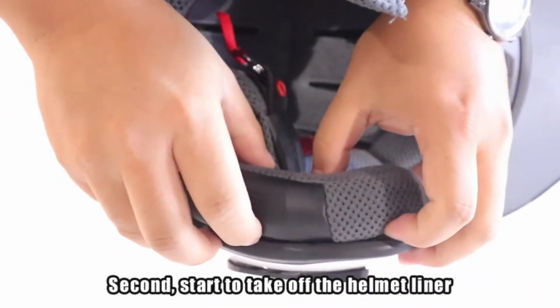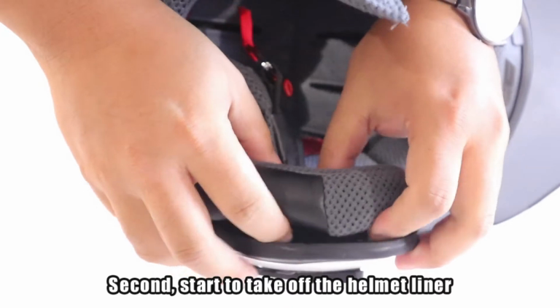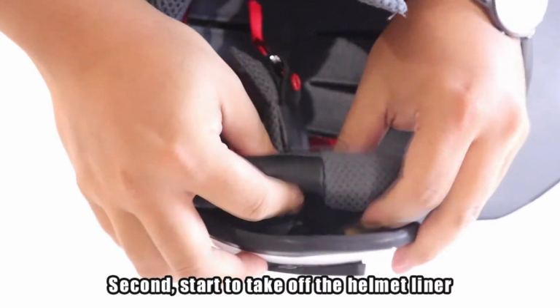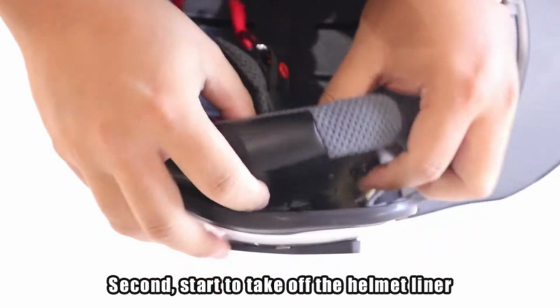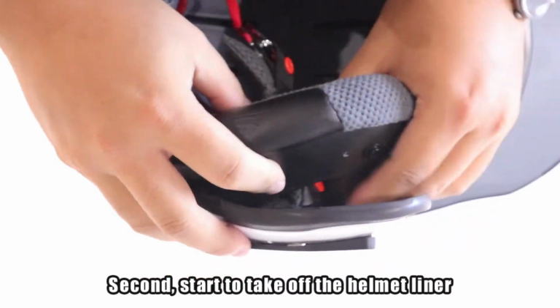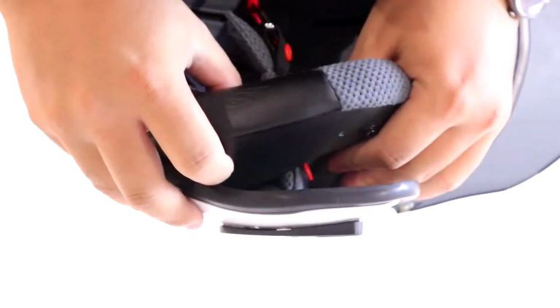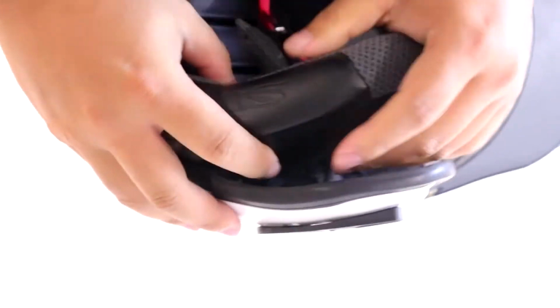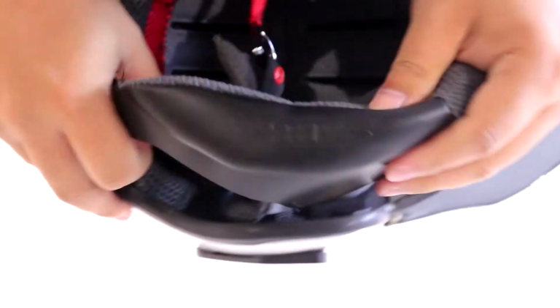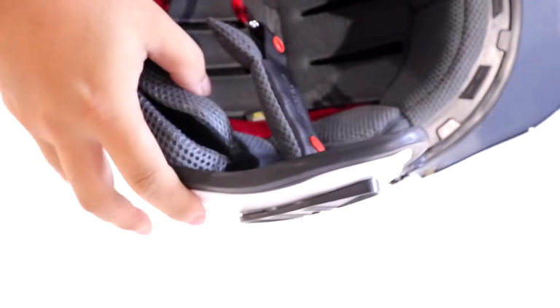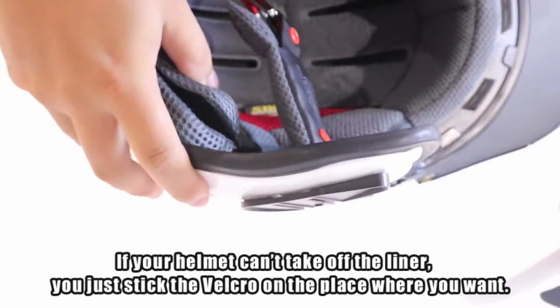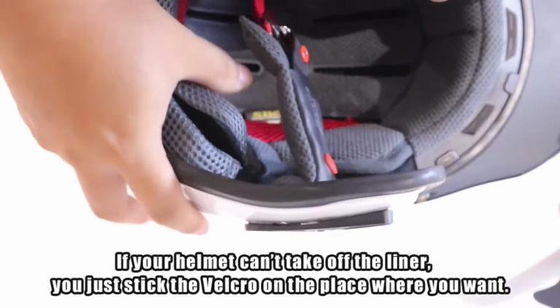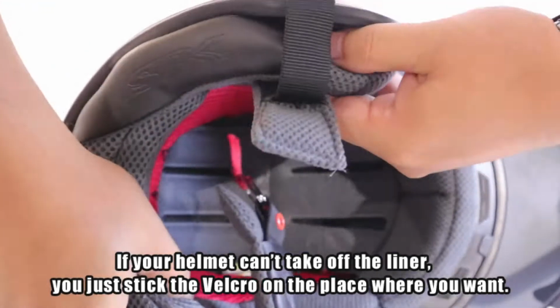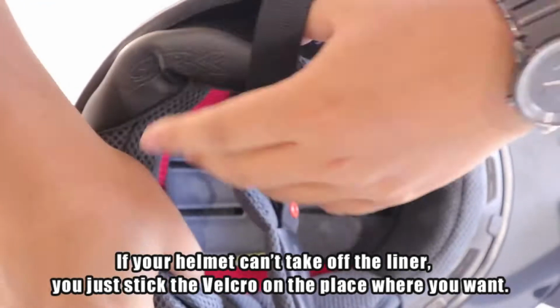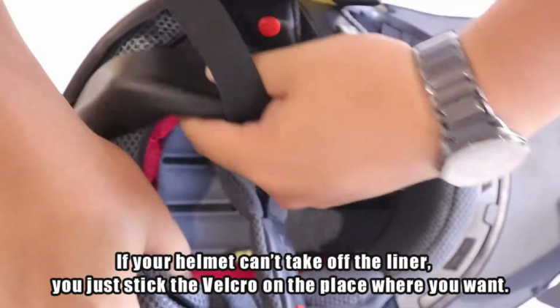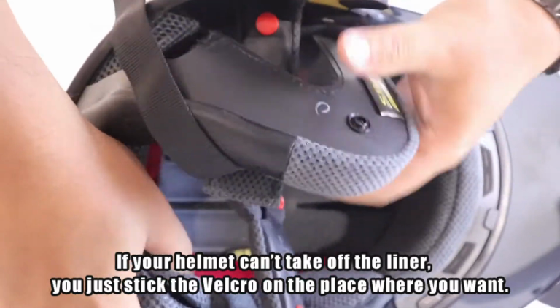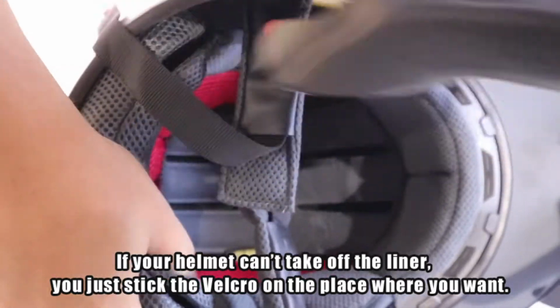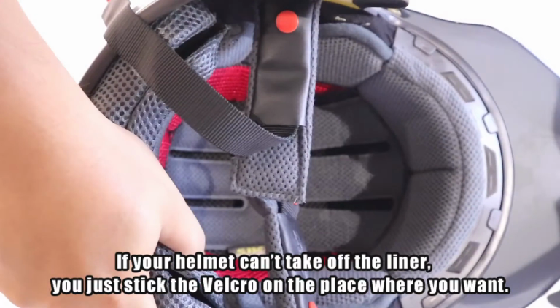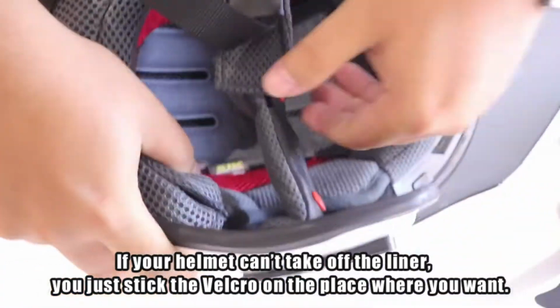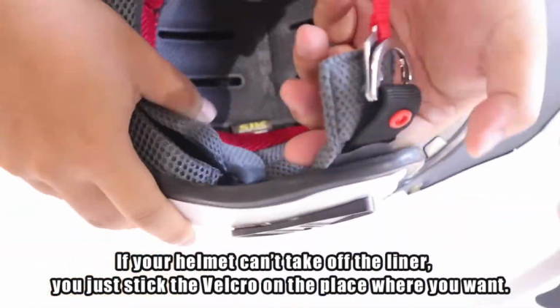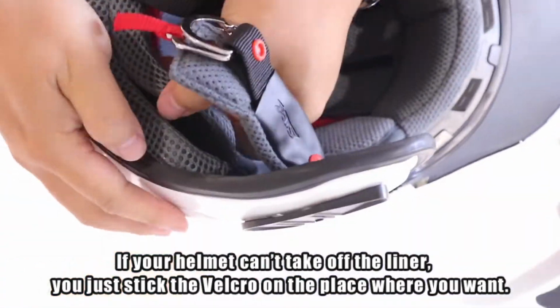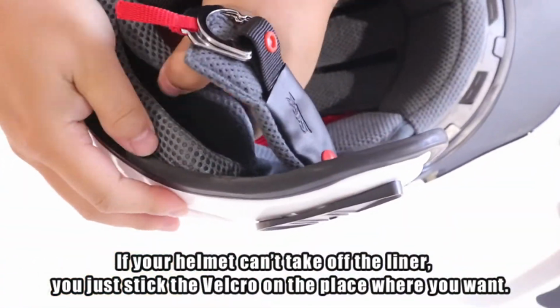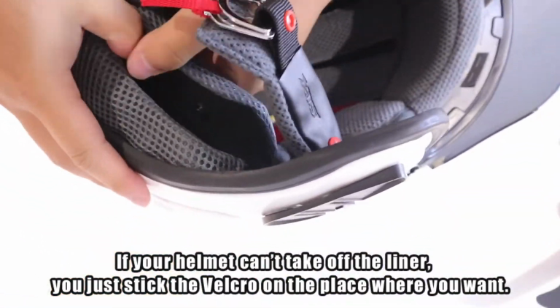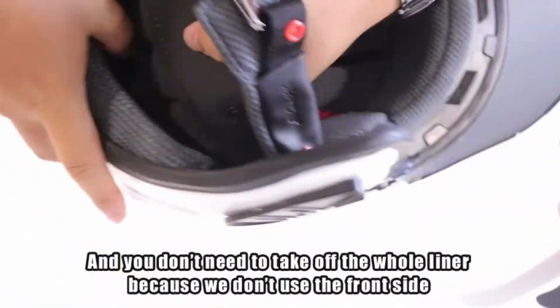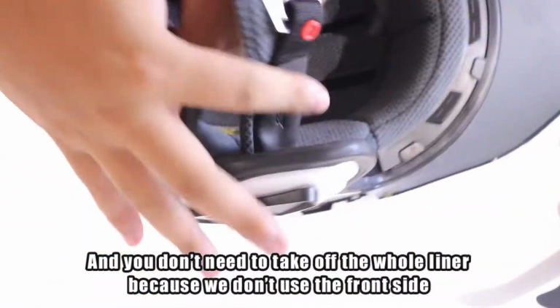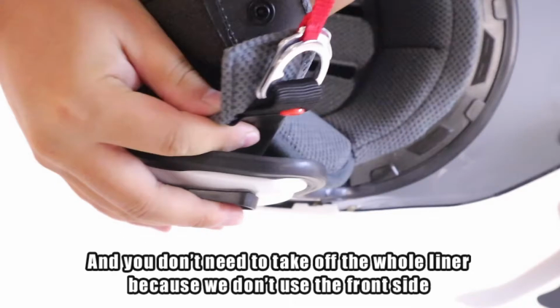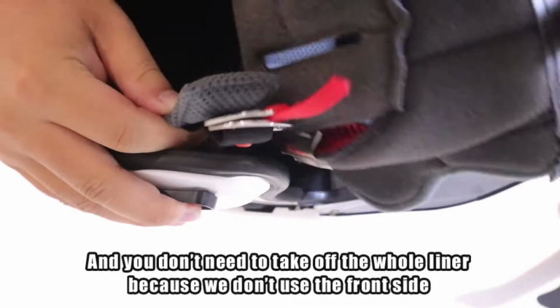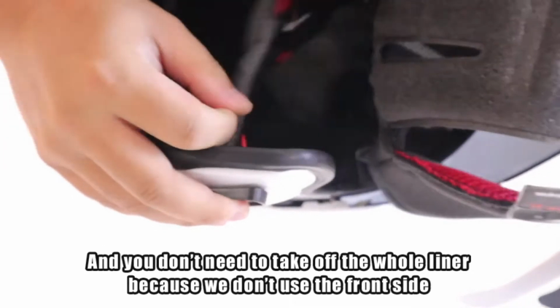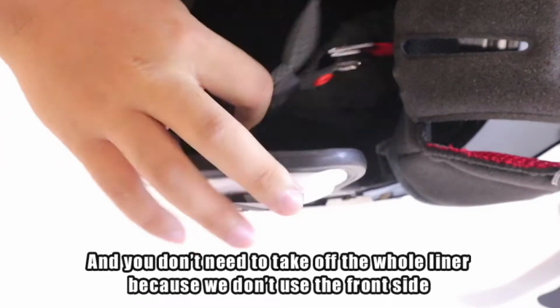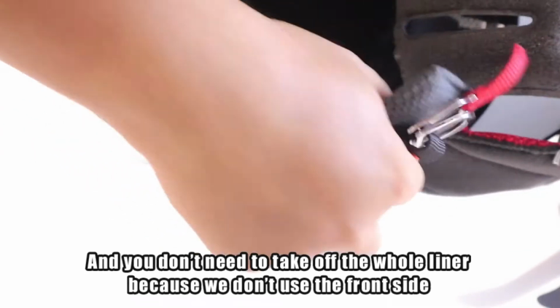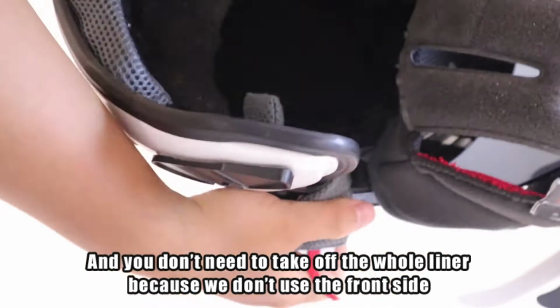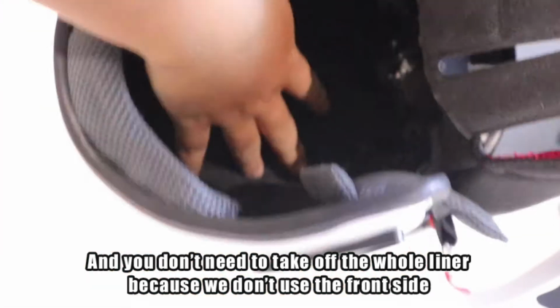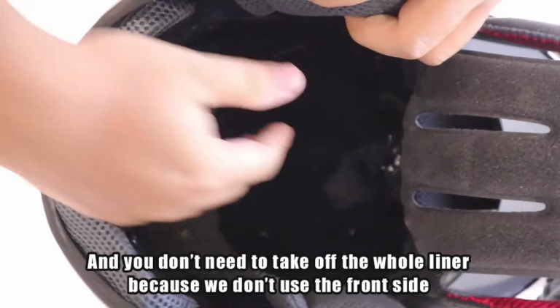Second, start to take off the helmet liner. If your helmet can't have the liner removed, you just stick the velcro on the place where you want. You don't need to take off the whole liner because we don't use the front side.